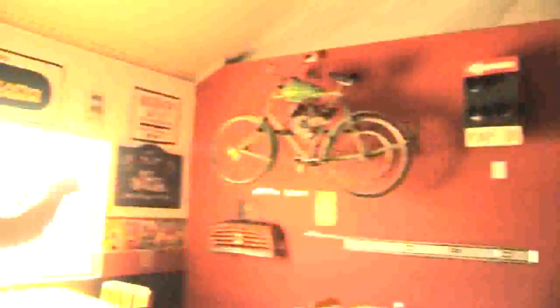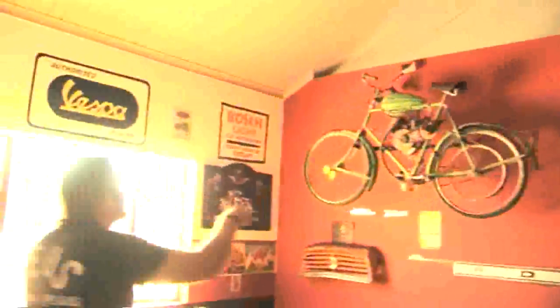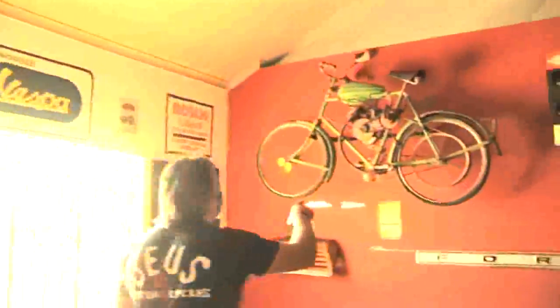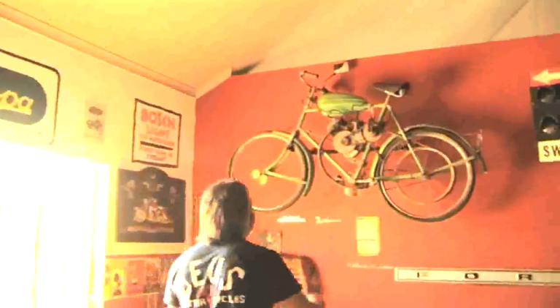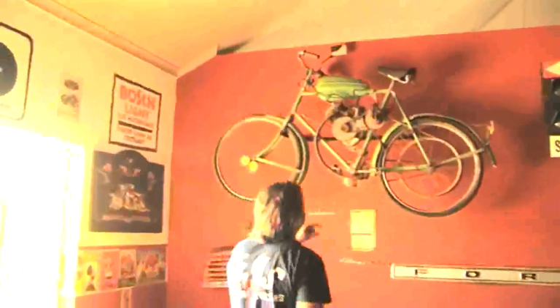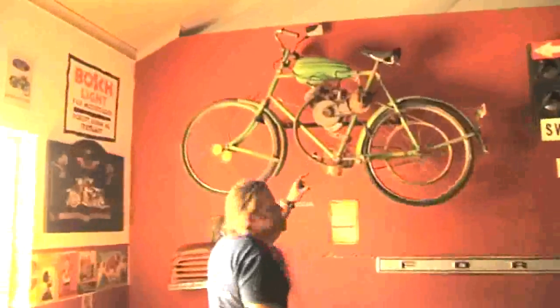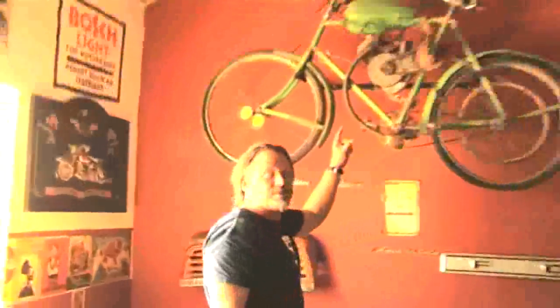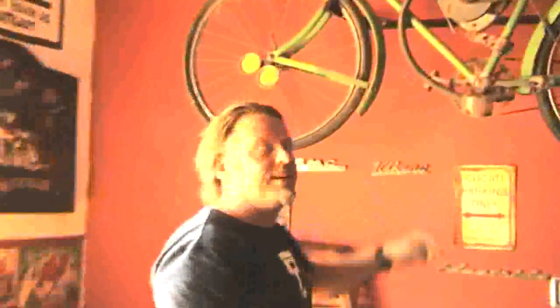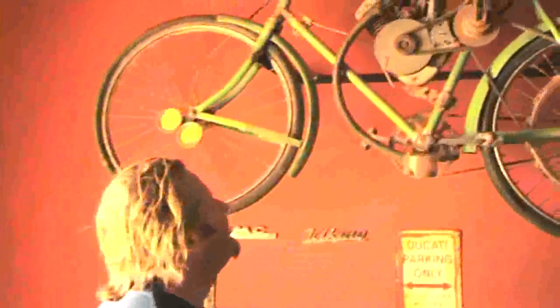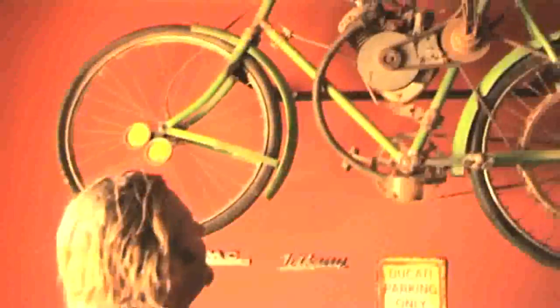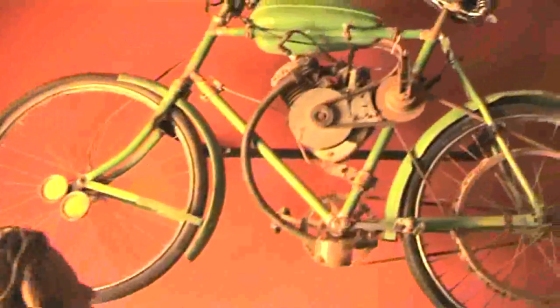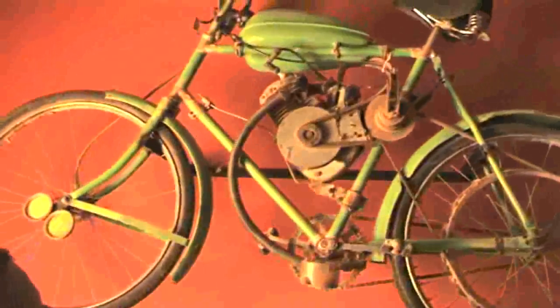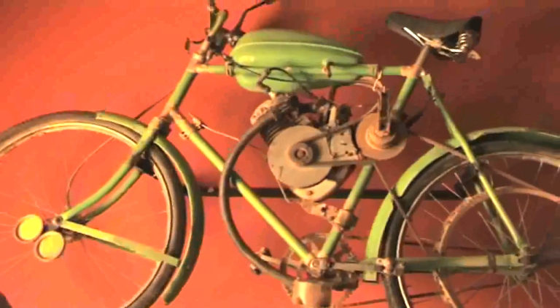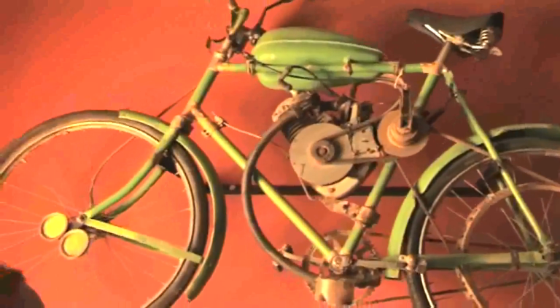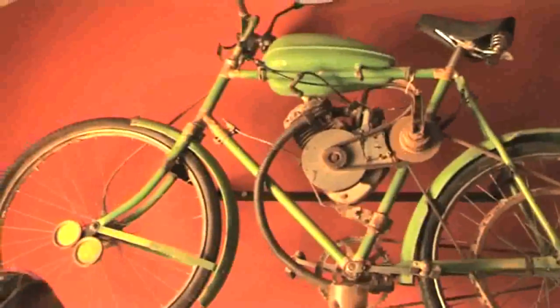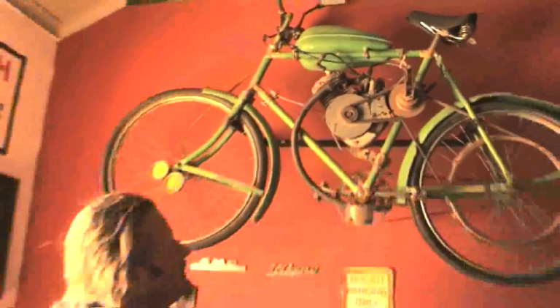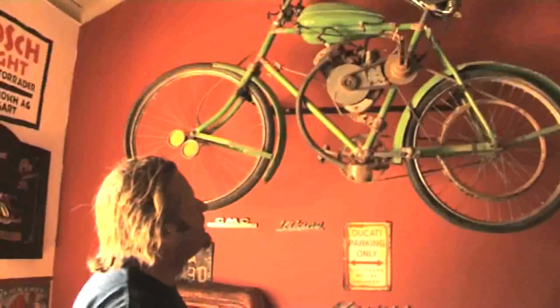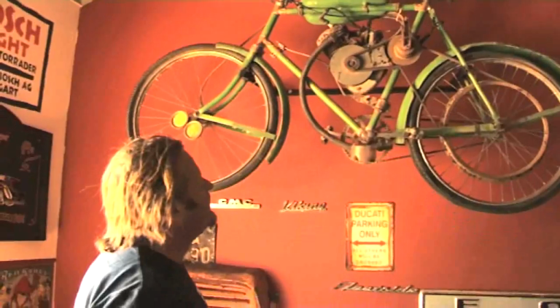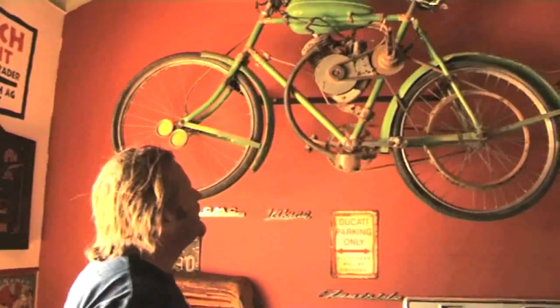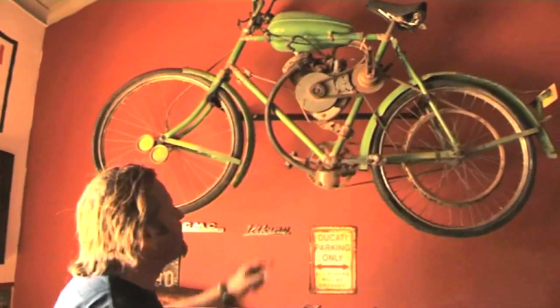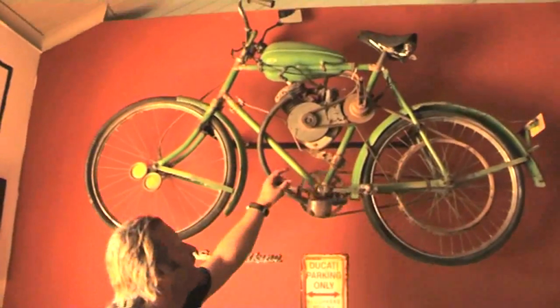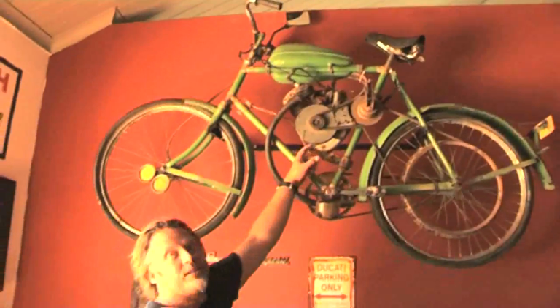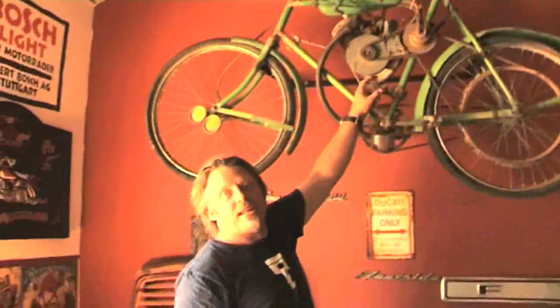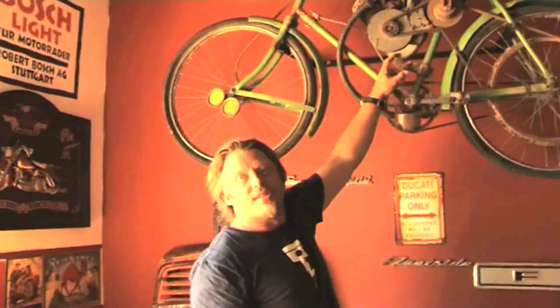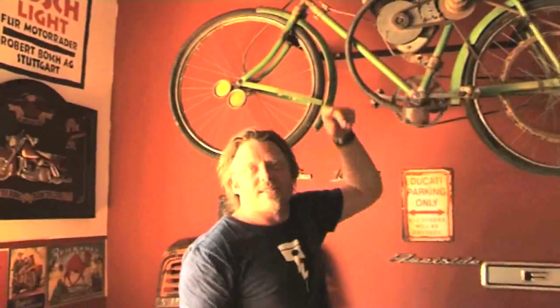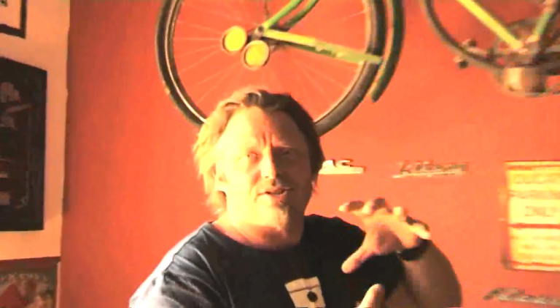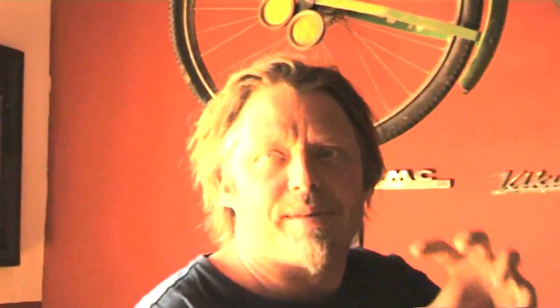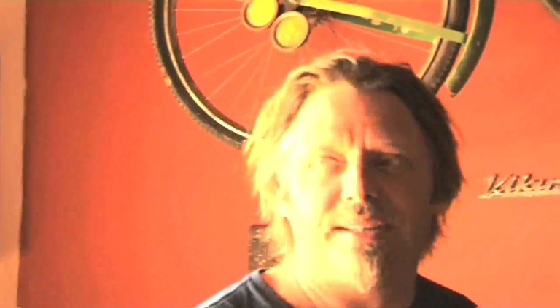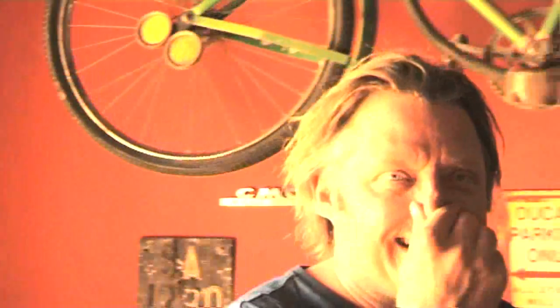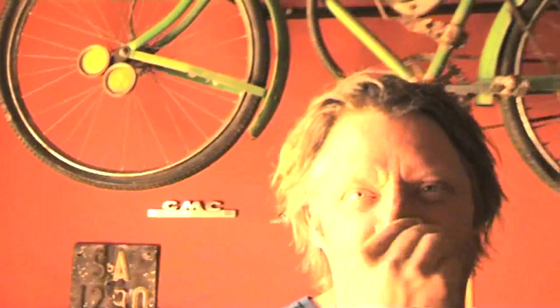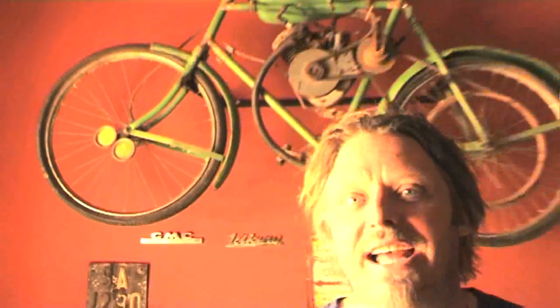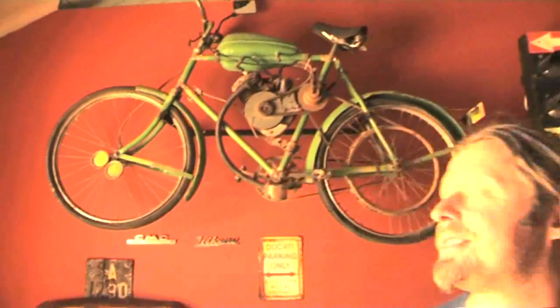My favorite — look at this bicycle motor, isn't that gorgeous? You can buy these engines in Kiktok. They're Chinese-made and you can just fit one to any bicycle.